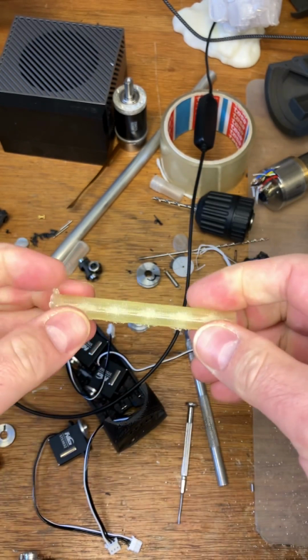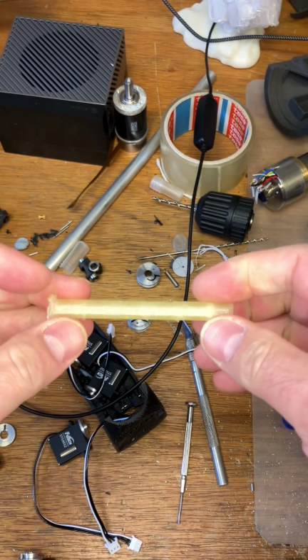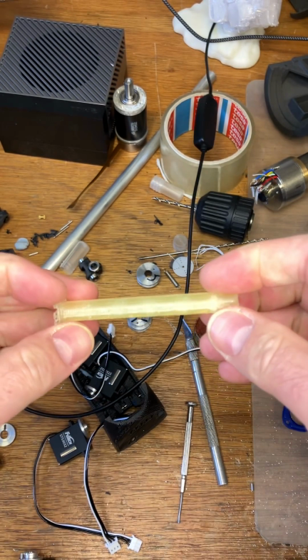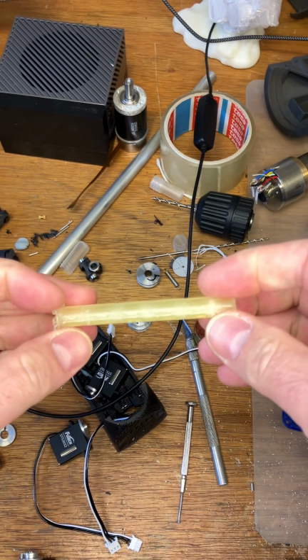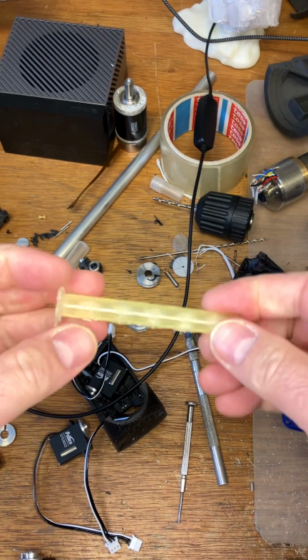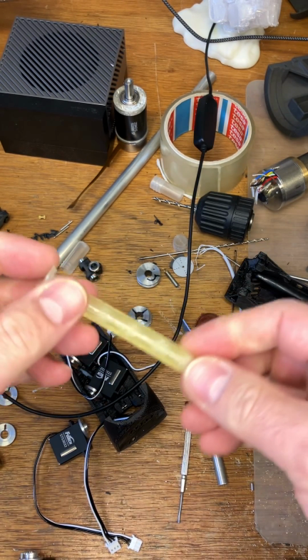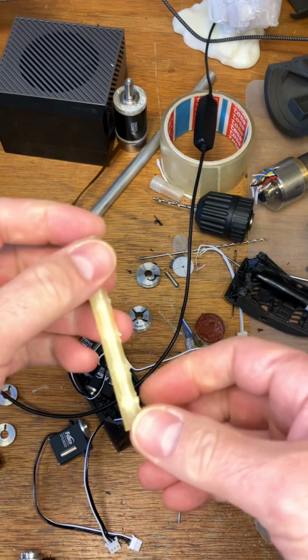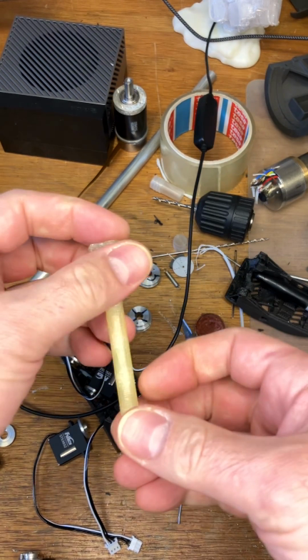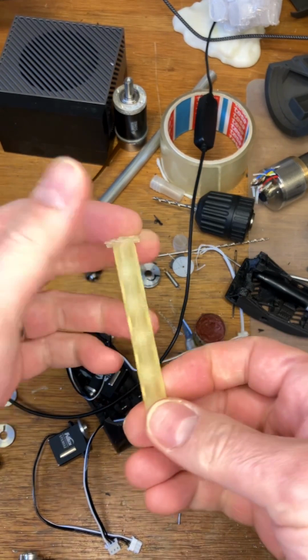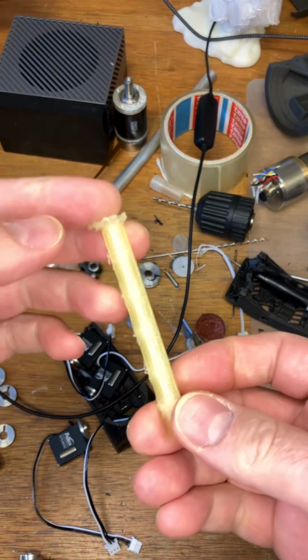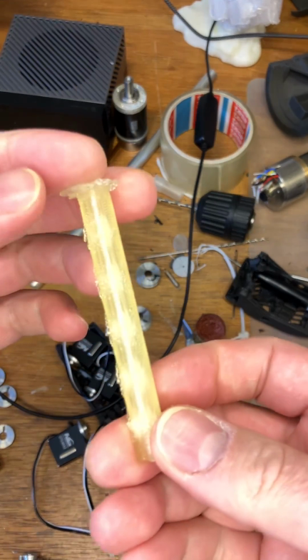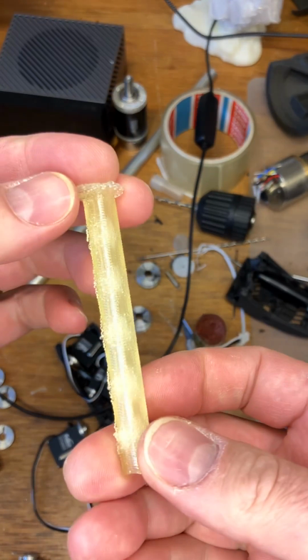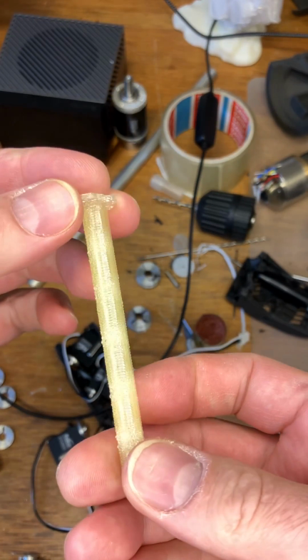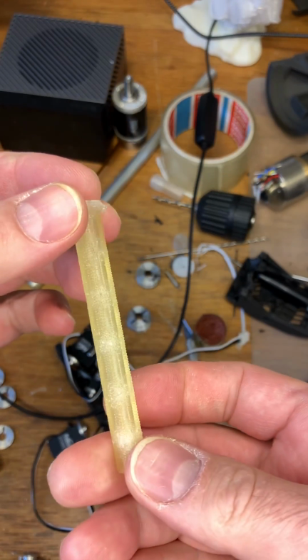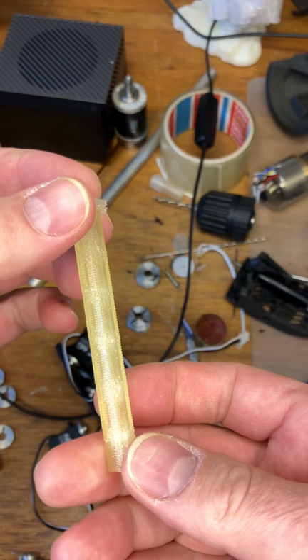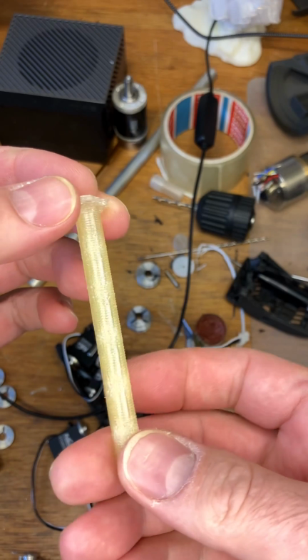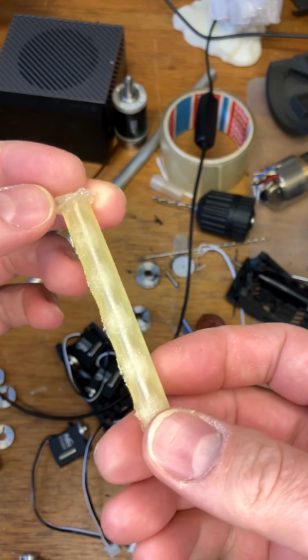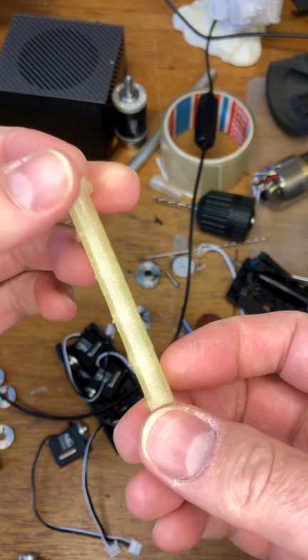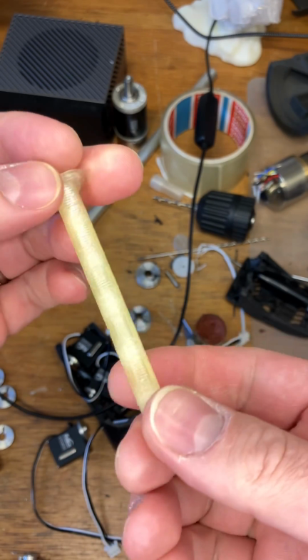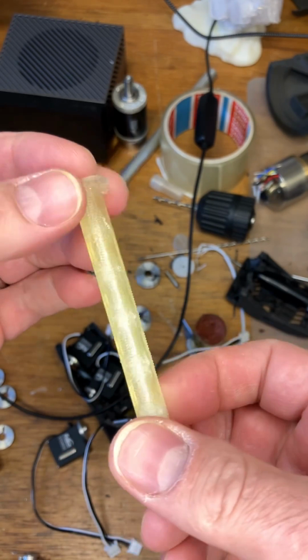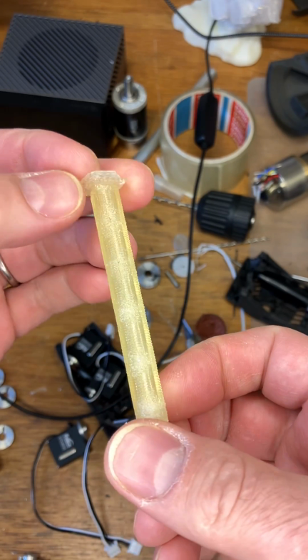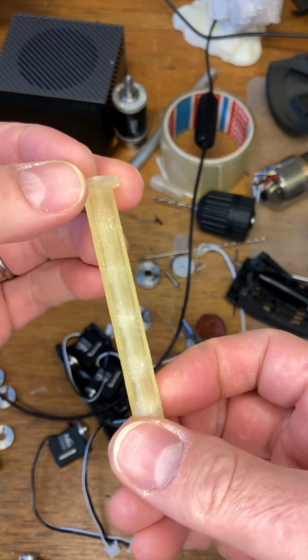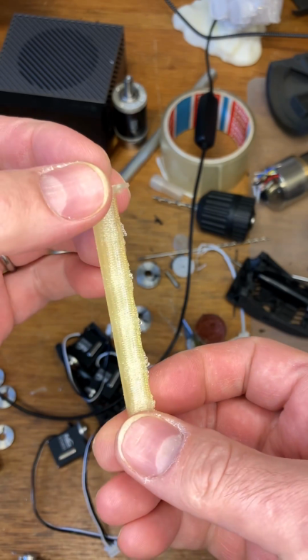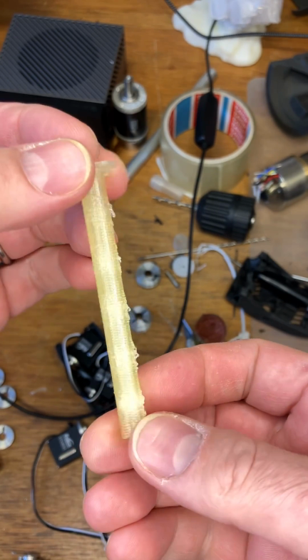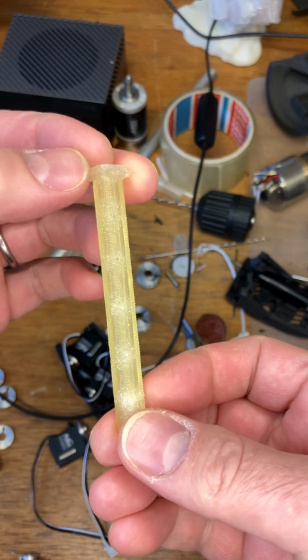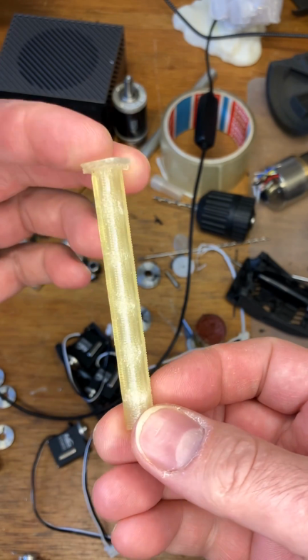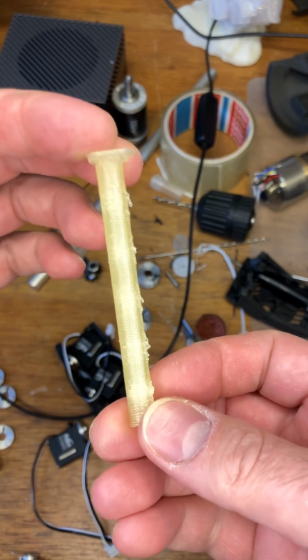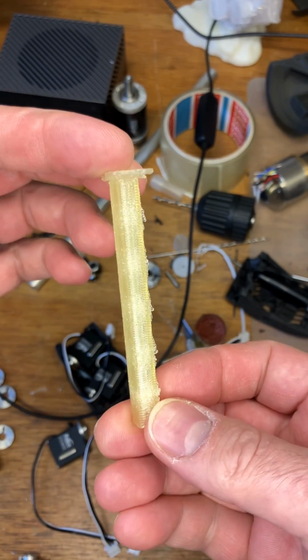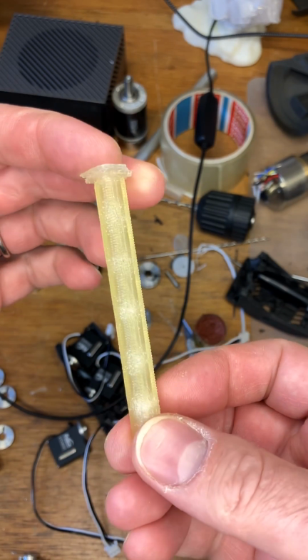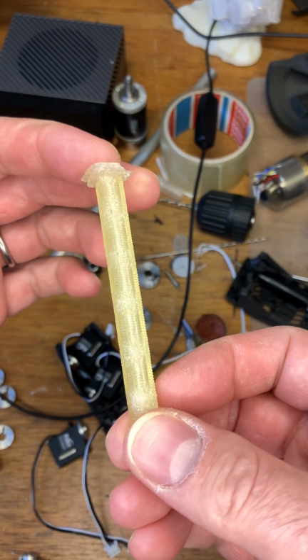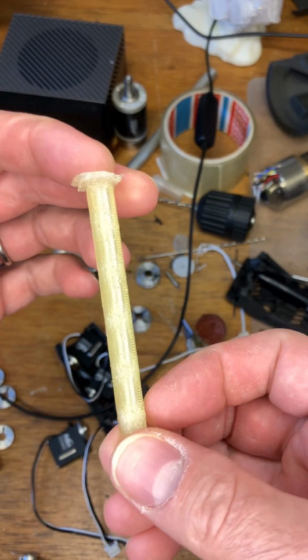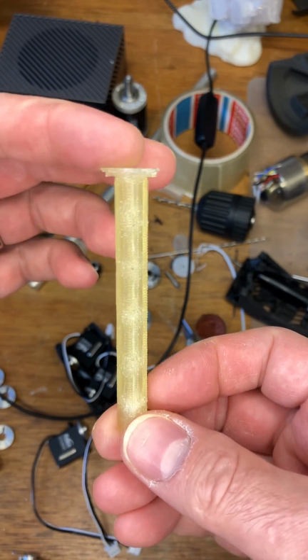So maybe PLA is better than I thought. Anyway, just an example of why it is important to dry your filament.